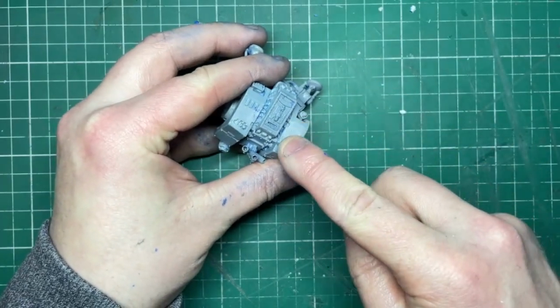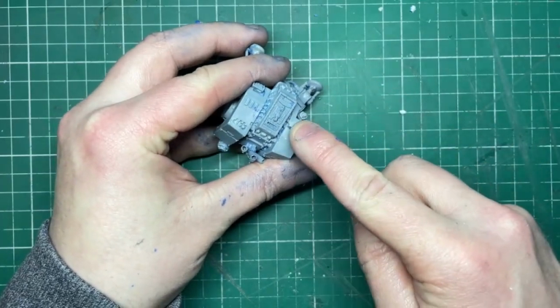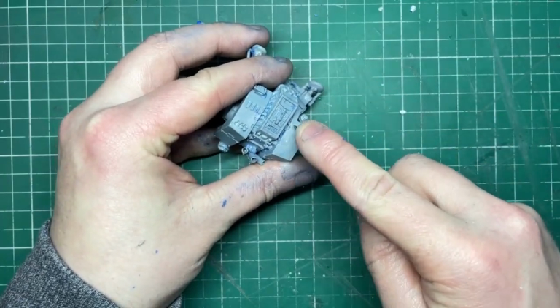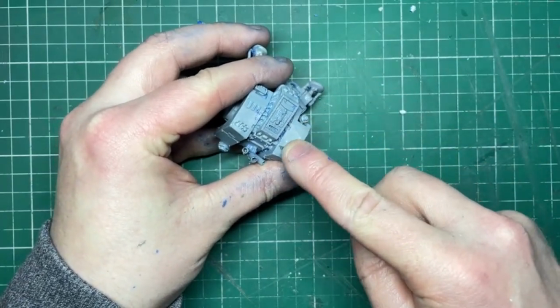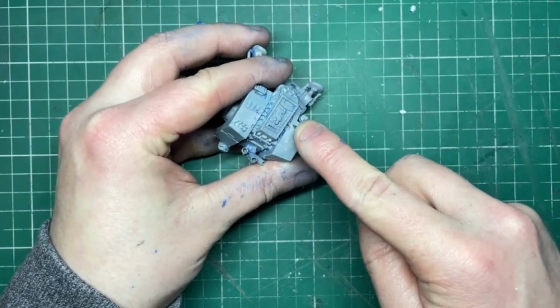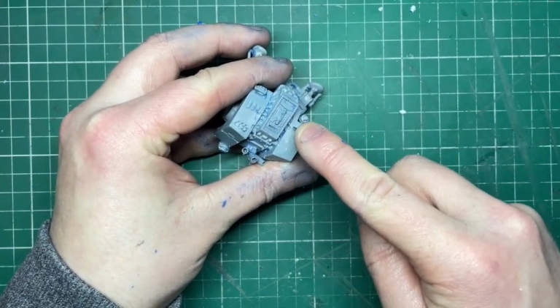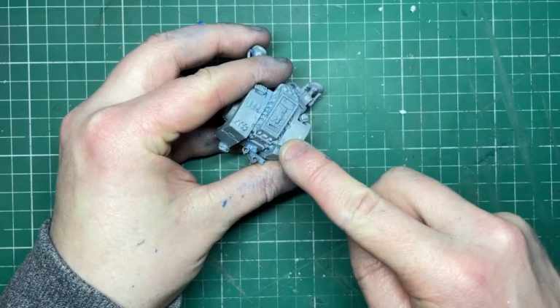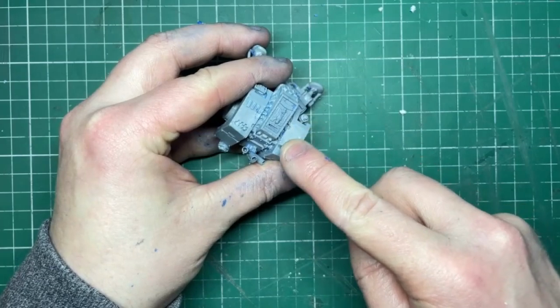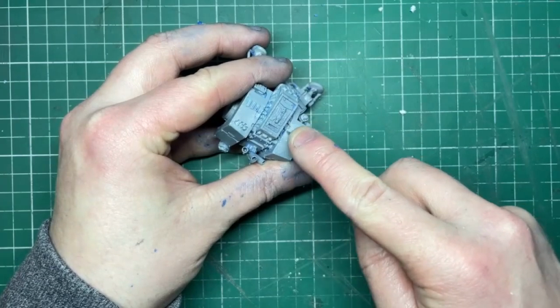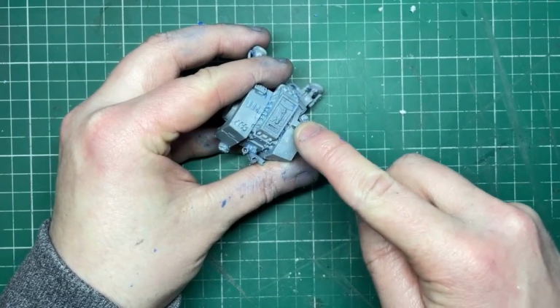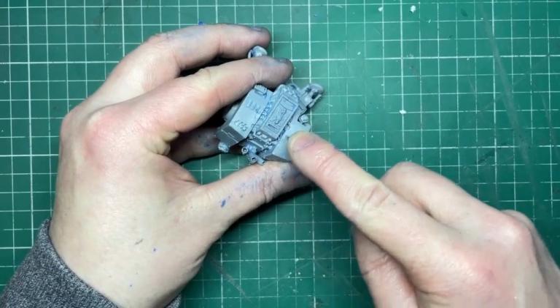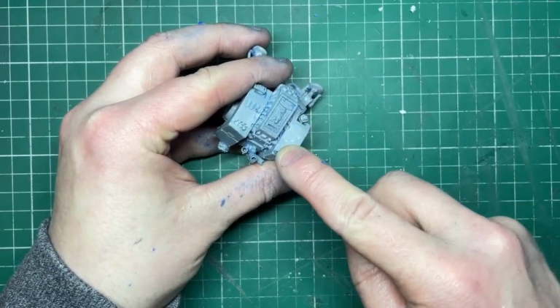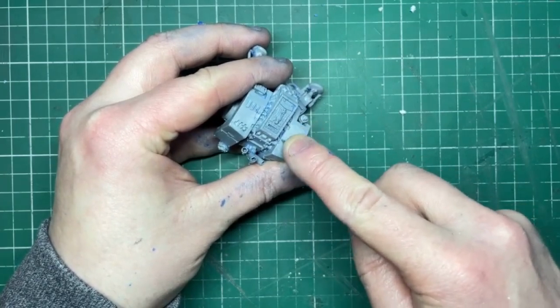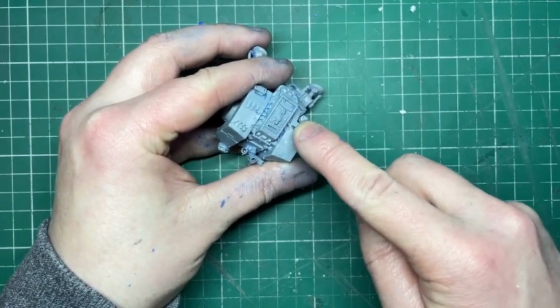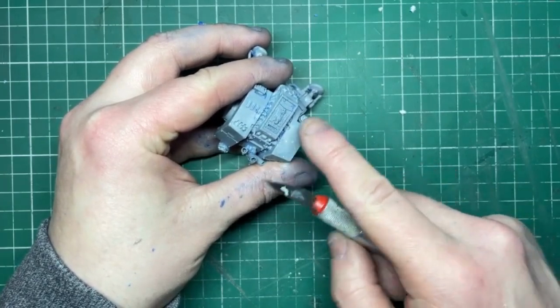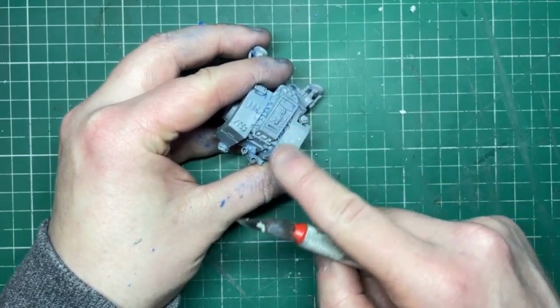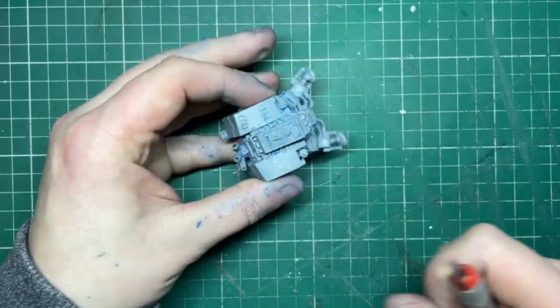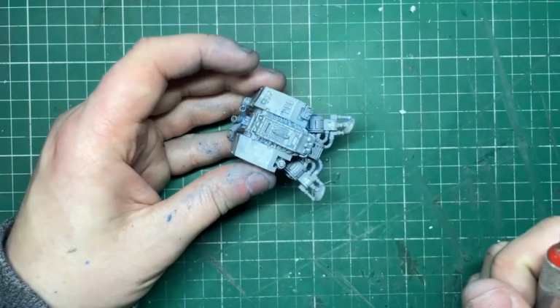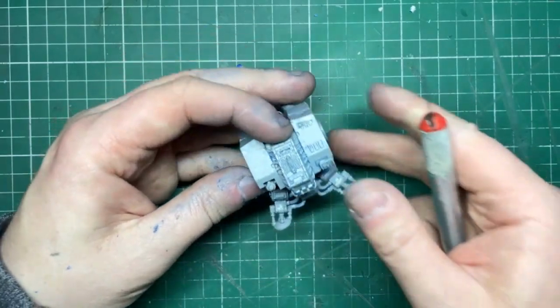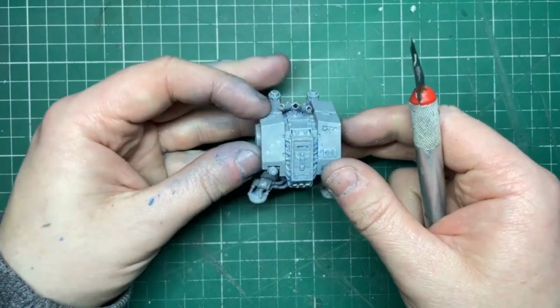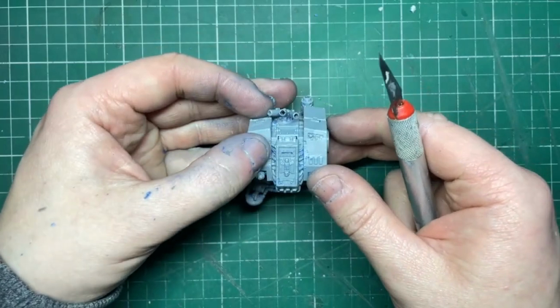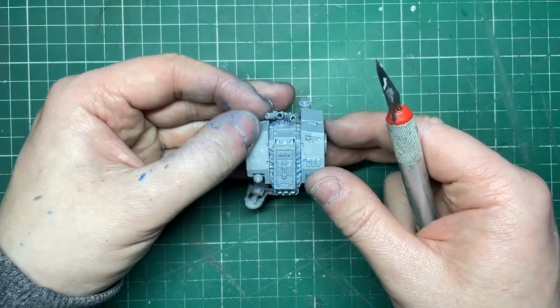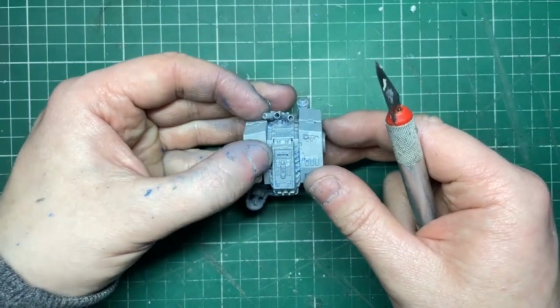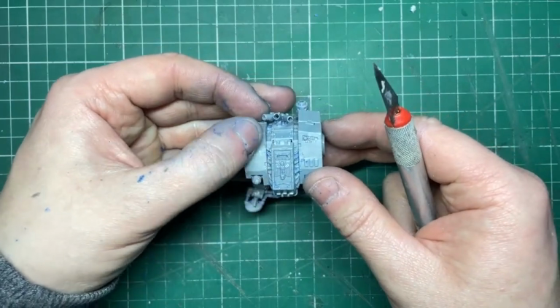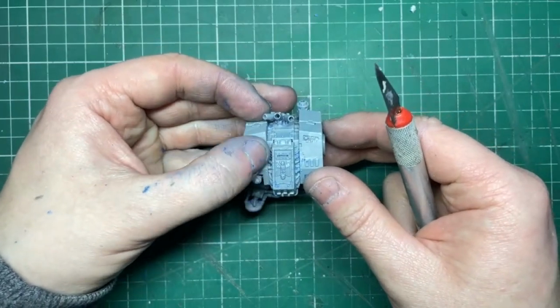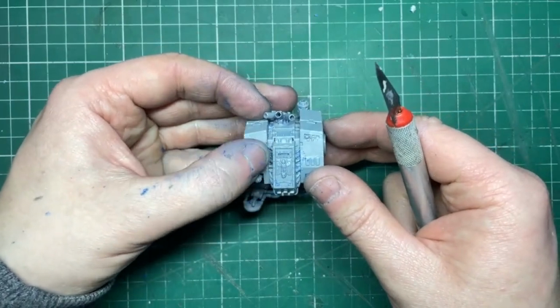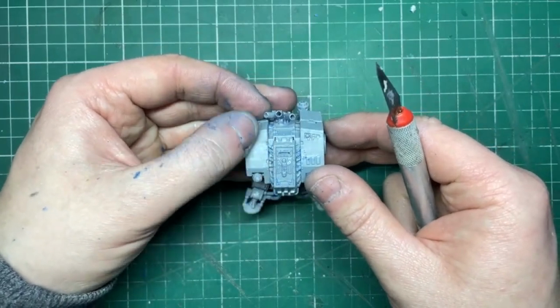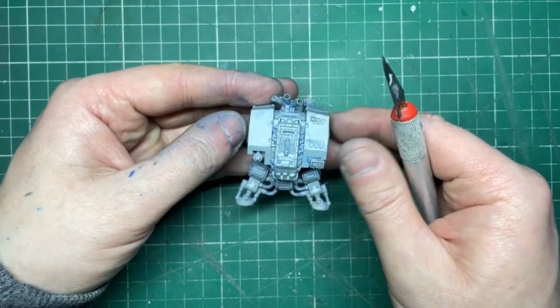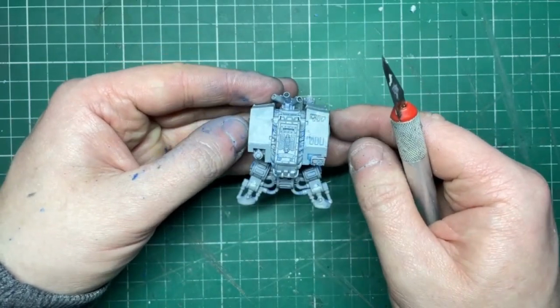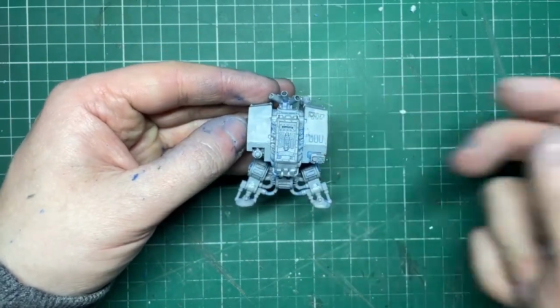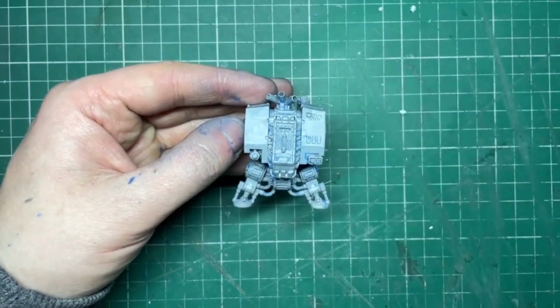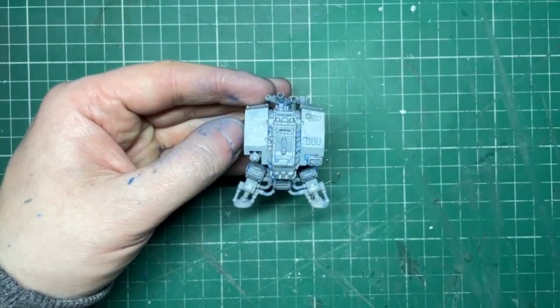And that's it for prep work. I am going to wash this in some warm soapy water and call this good. Join me for part two where I prime it and paint it — that's coming soon. I'll see you on the next one. God bless and take care.